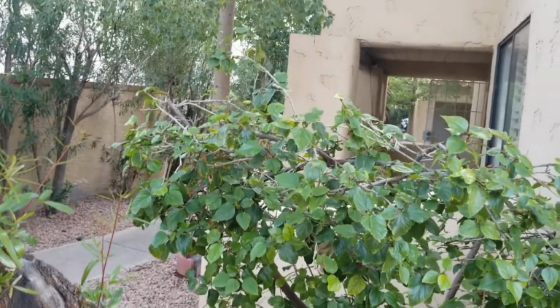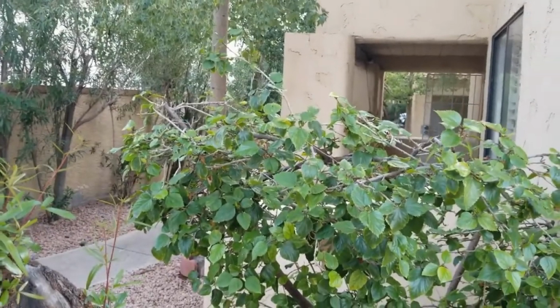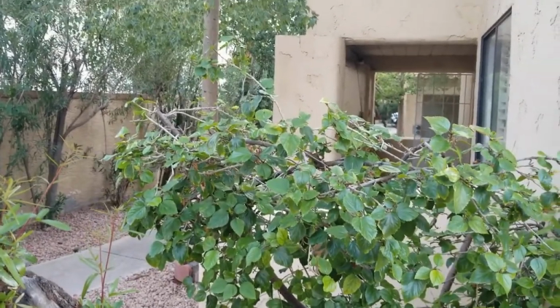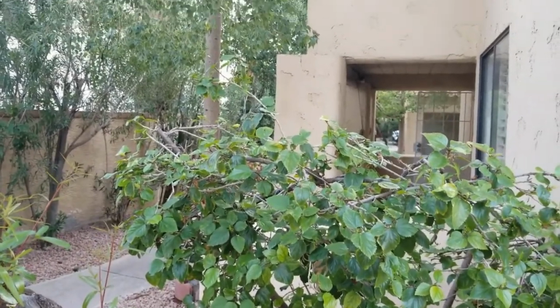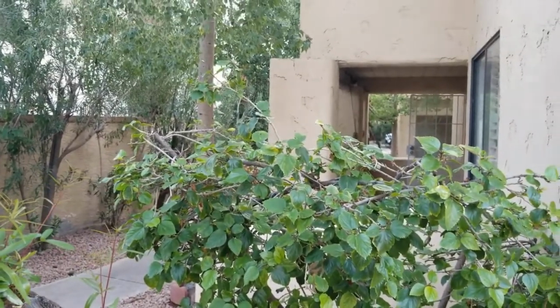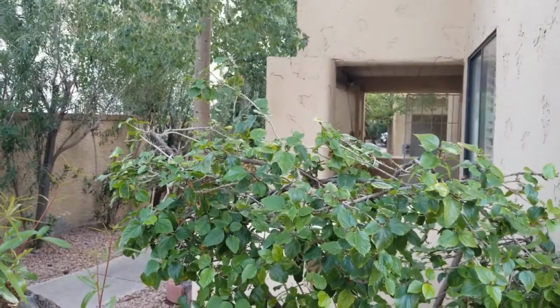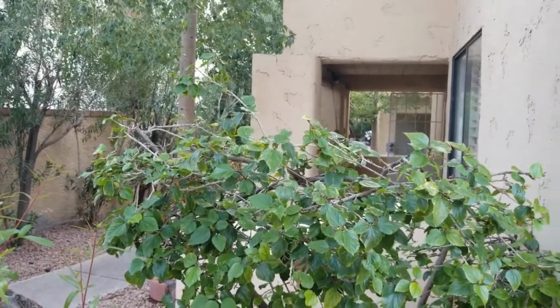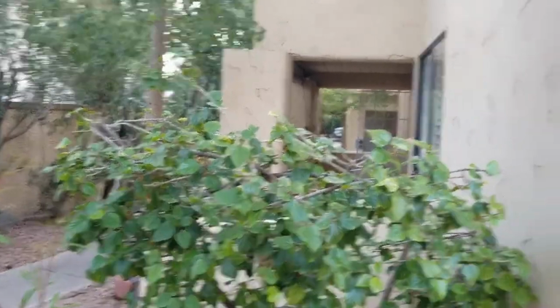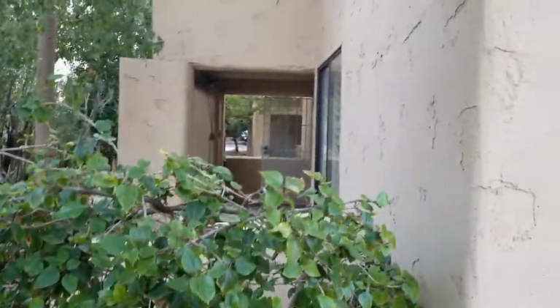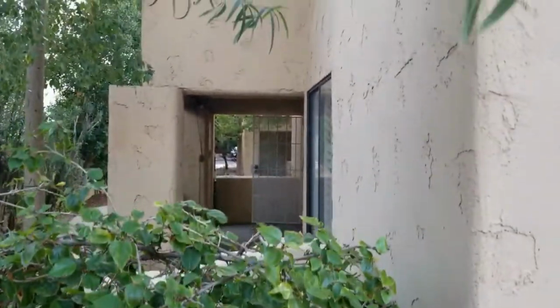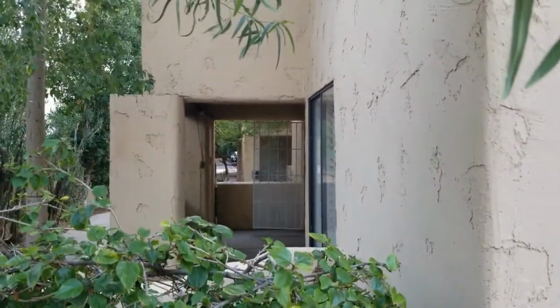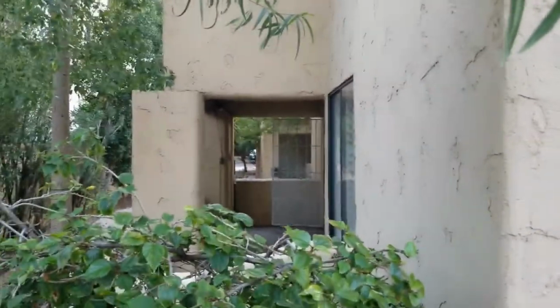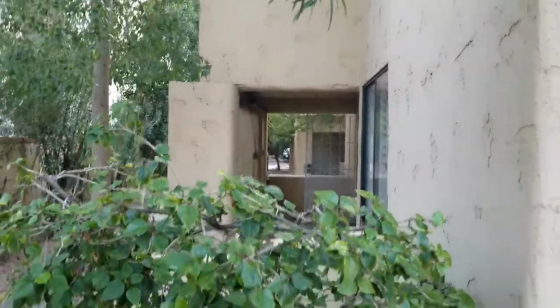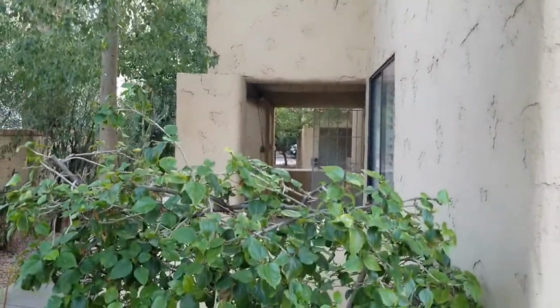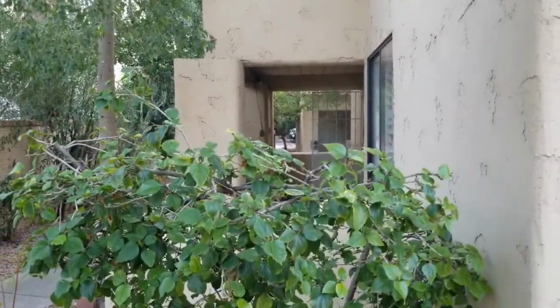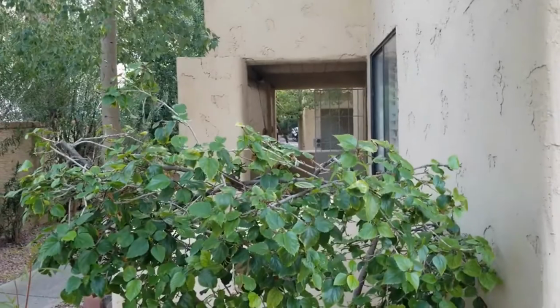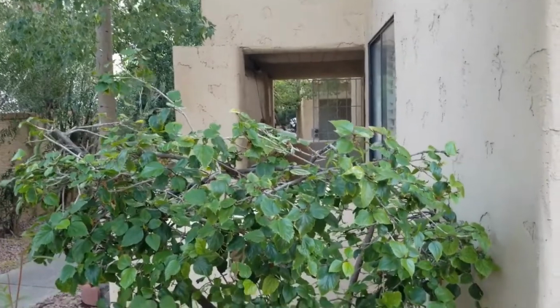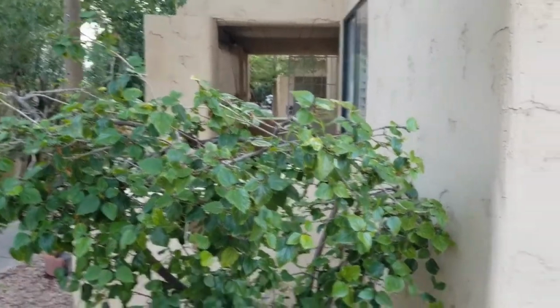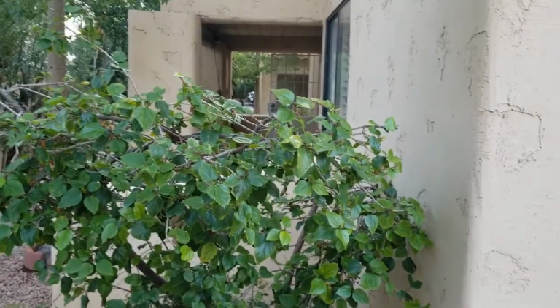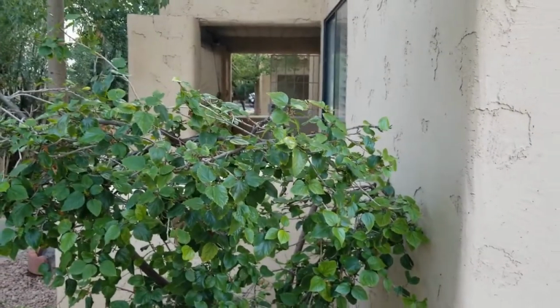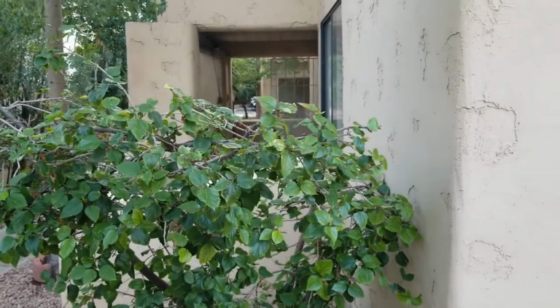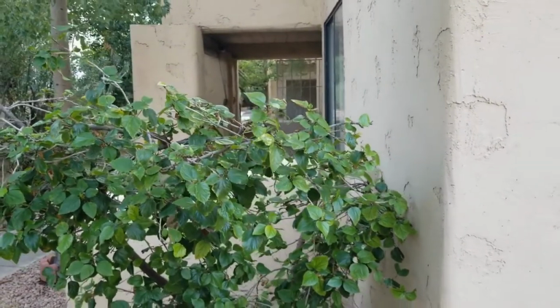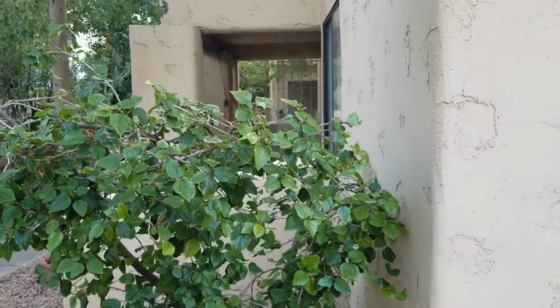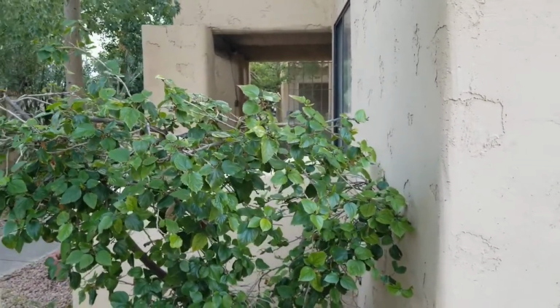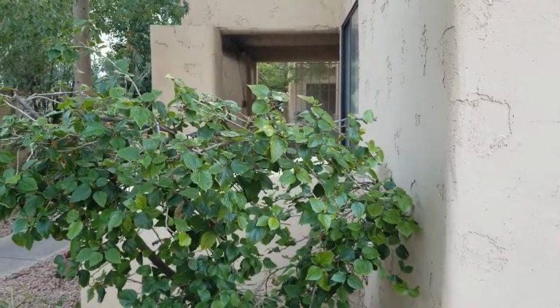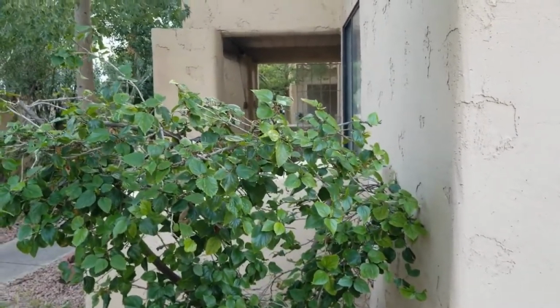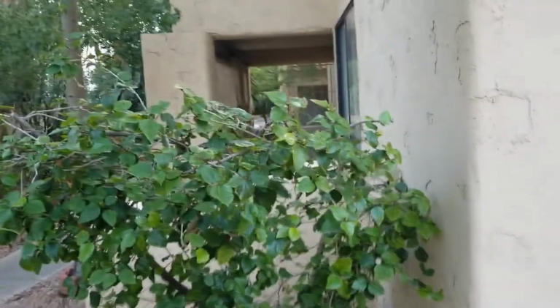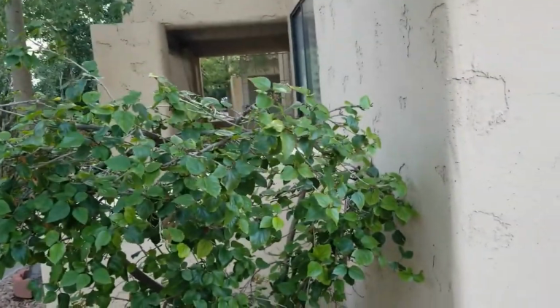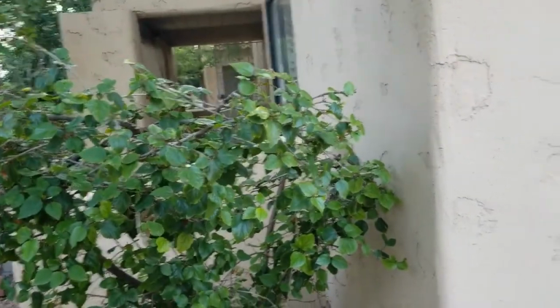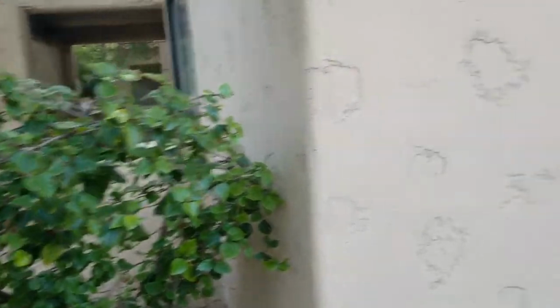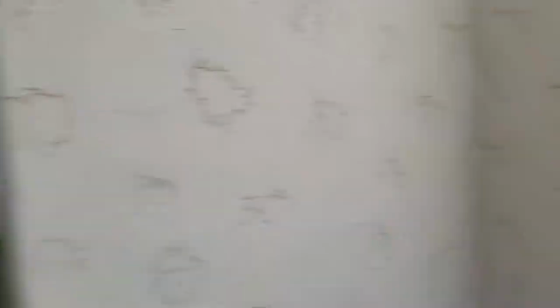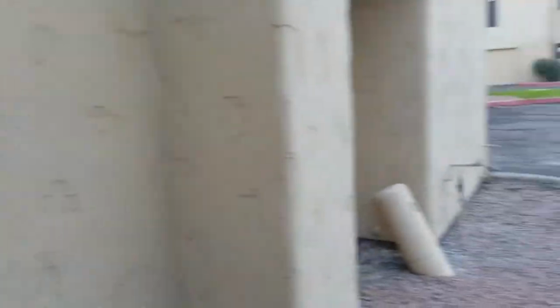Hi, I'm Debbie with Servicestar Realty, and today I'm going to take you in to see this condominium. It is located at 3441 North 31st Street, Unit 113, here in Phoenix.